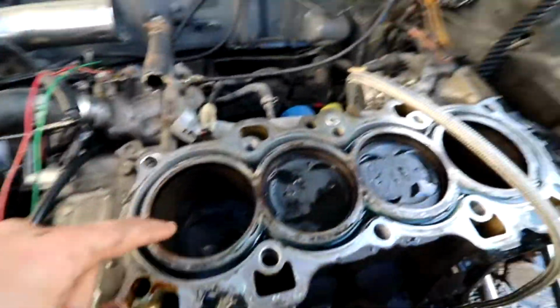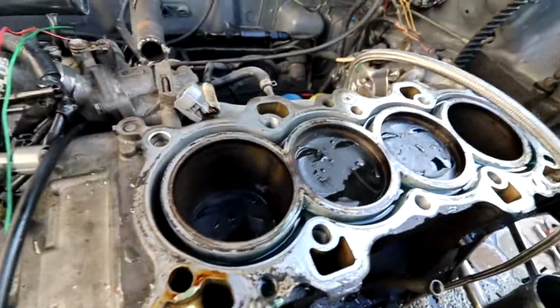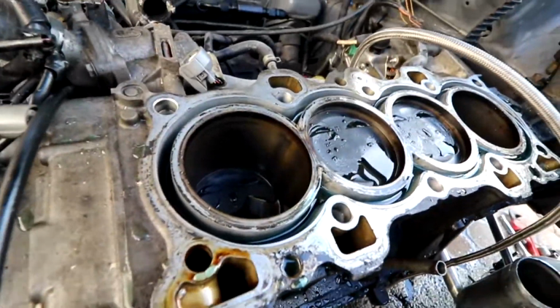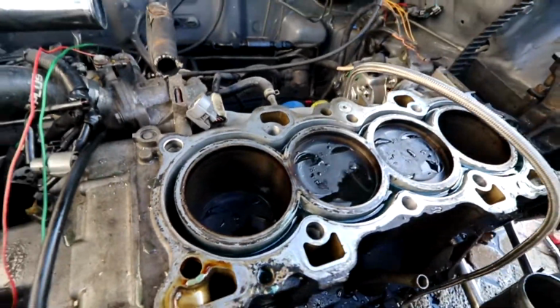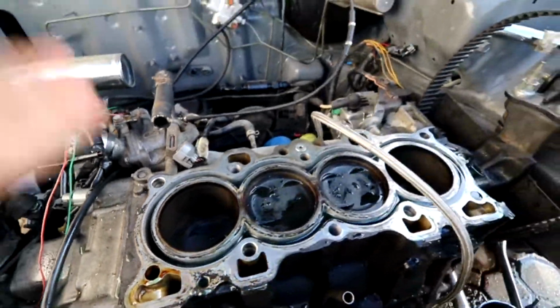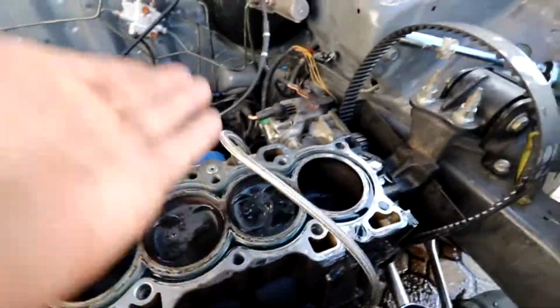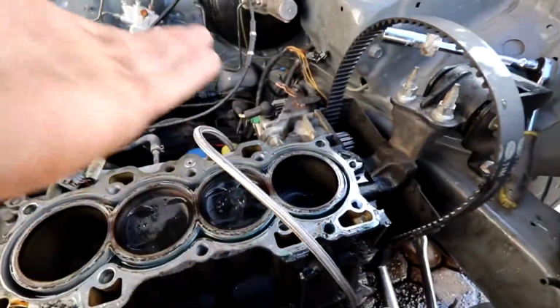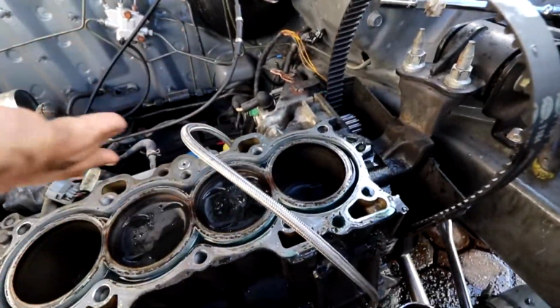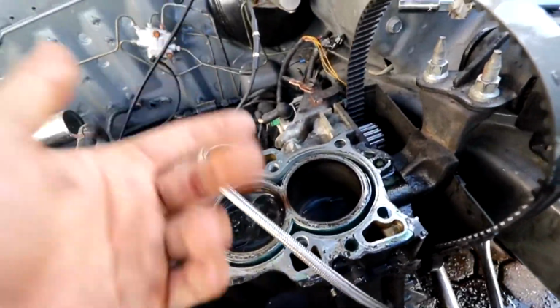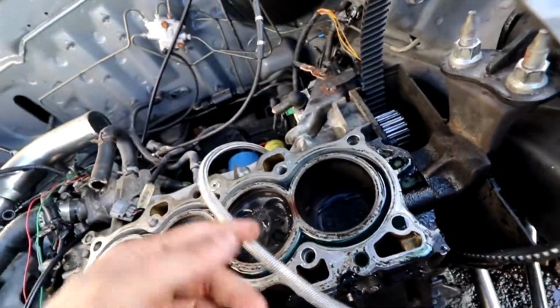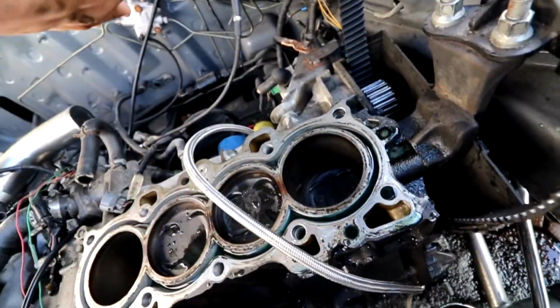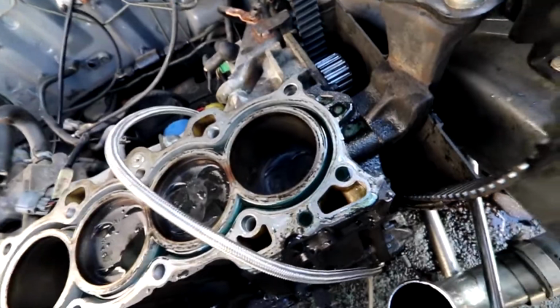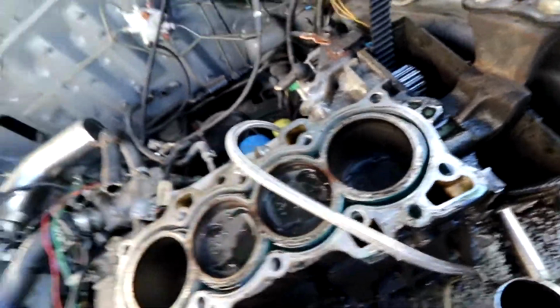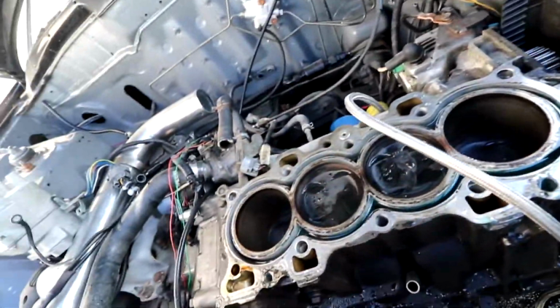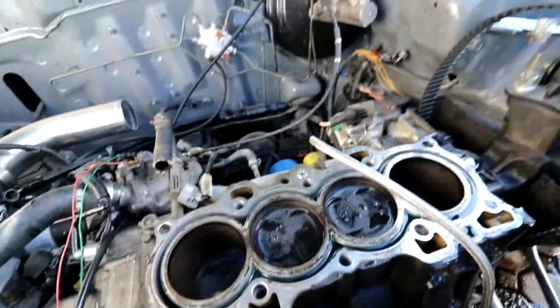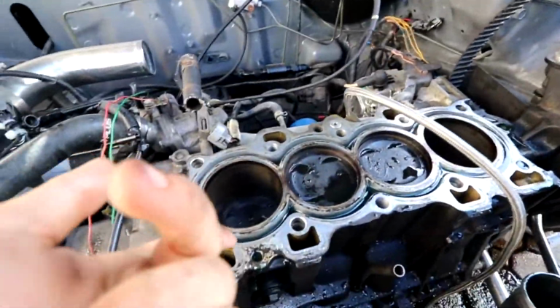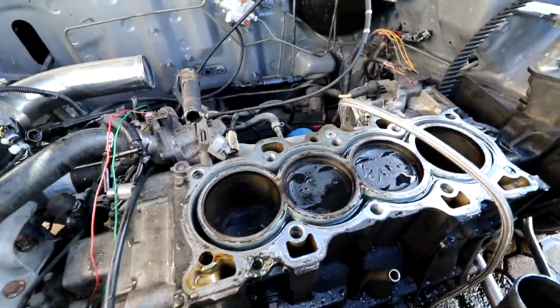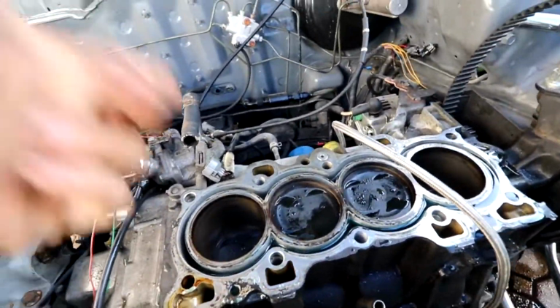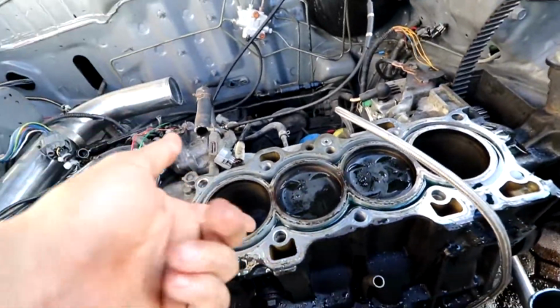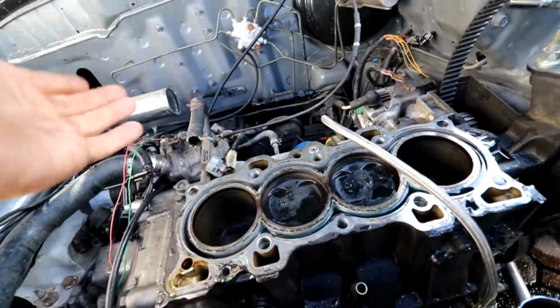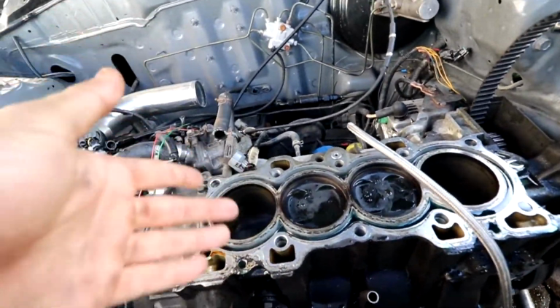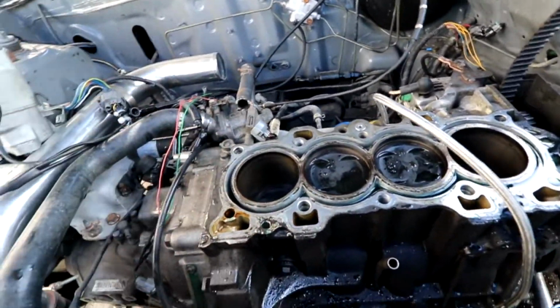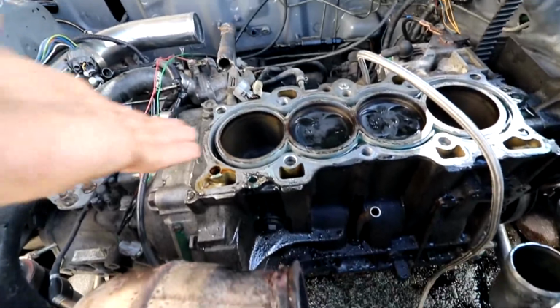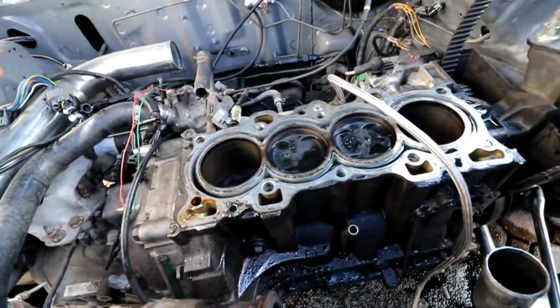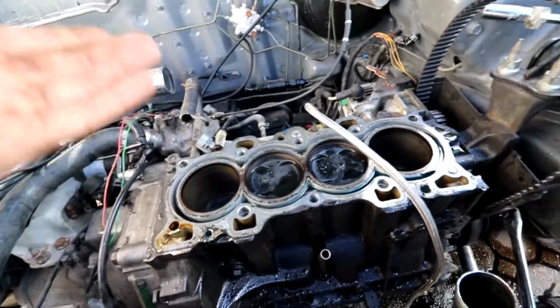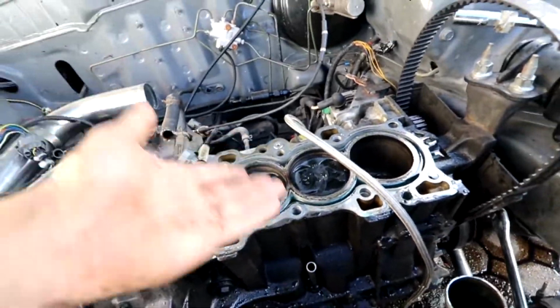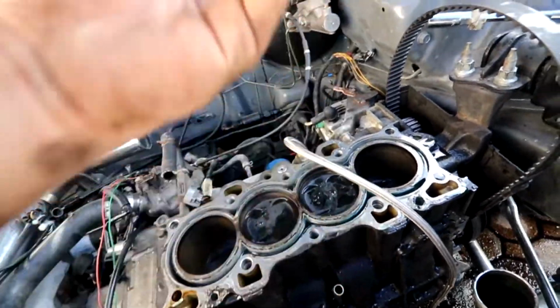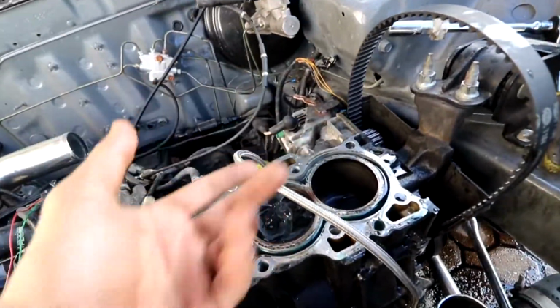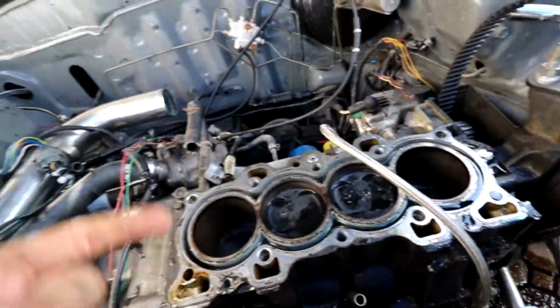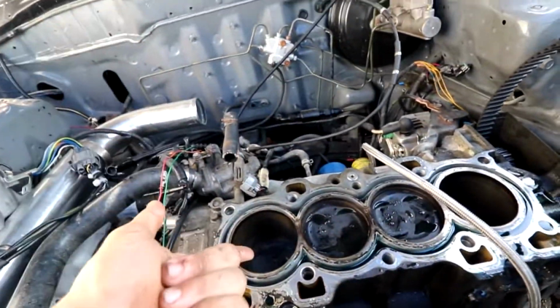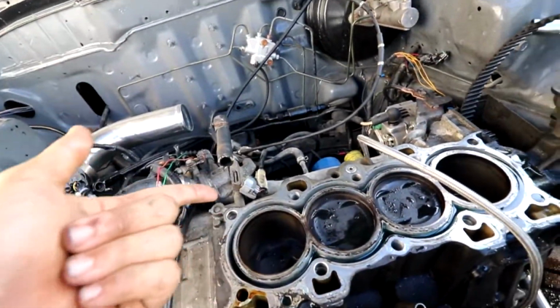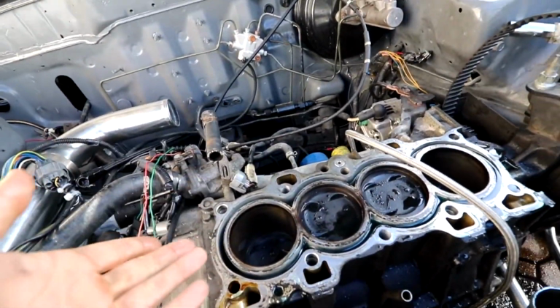I finished inspecting the sleeves and they all look in really good shape, which is pretty good news. Most likely we'll be seeing 16 to 18 pounds of boost now that I'm going to be throwing some upgraded pistons in there.